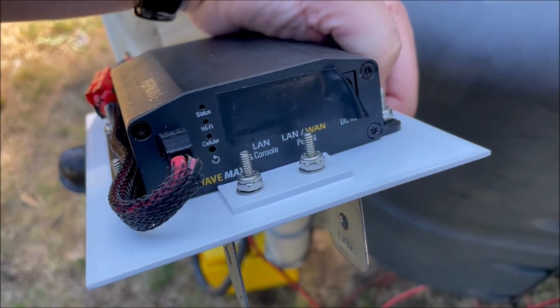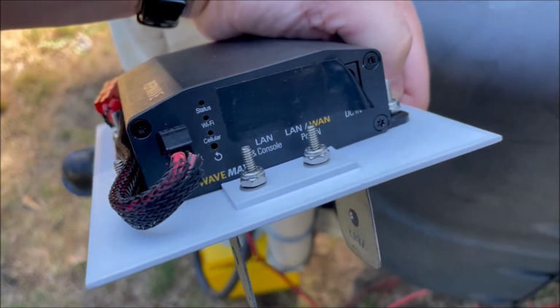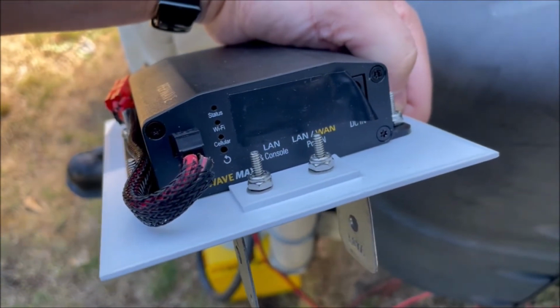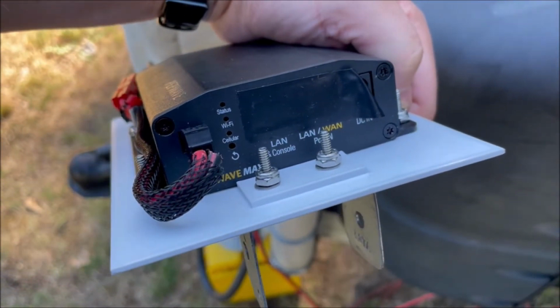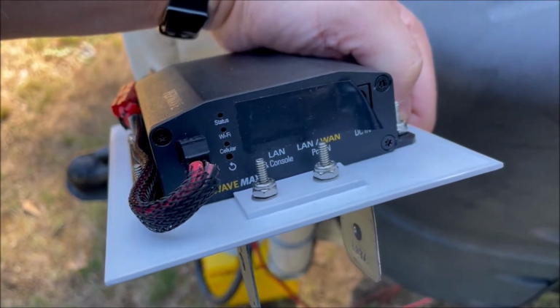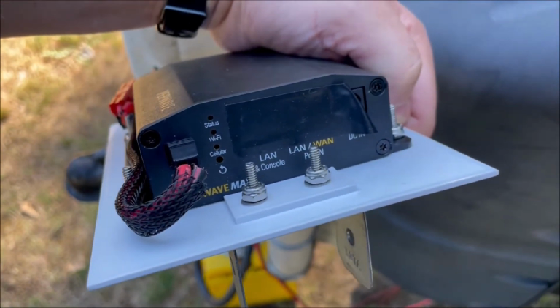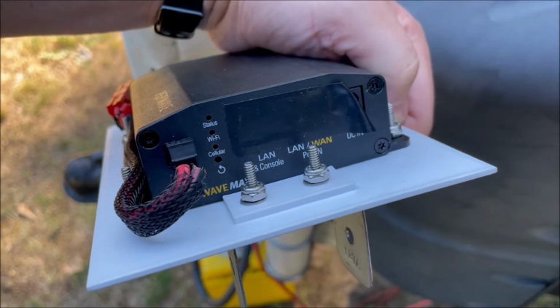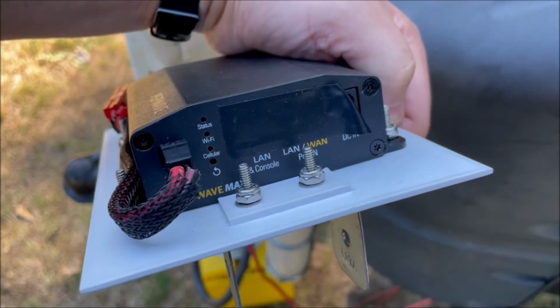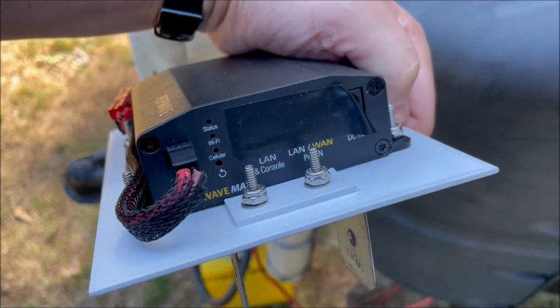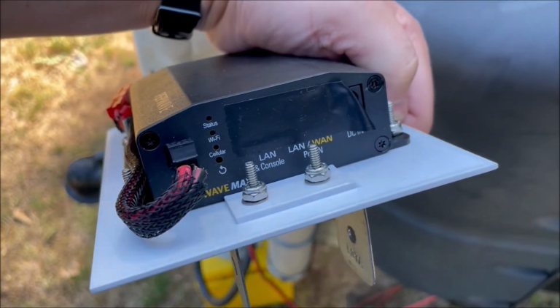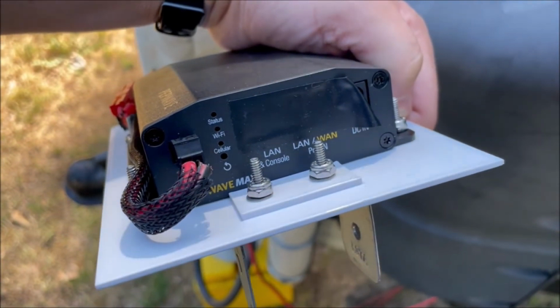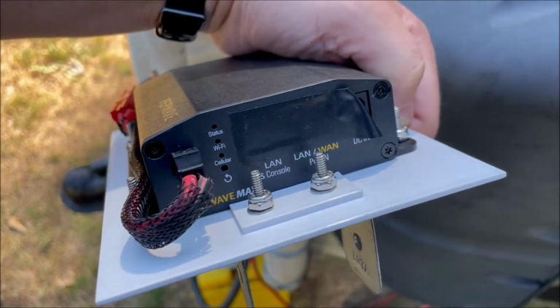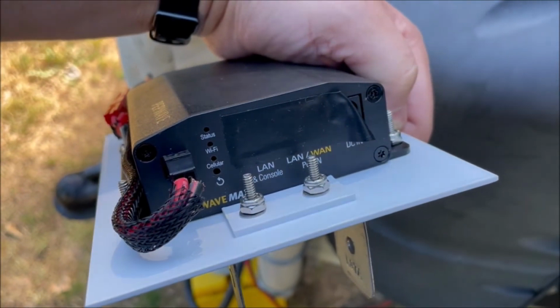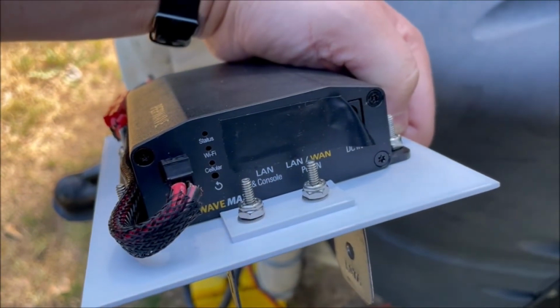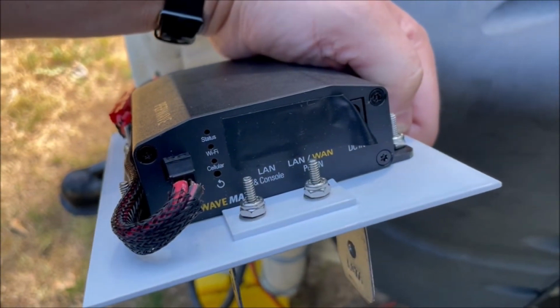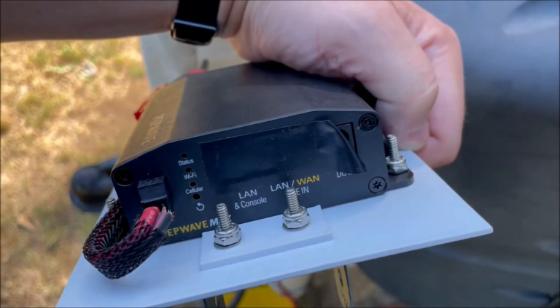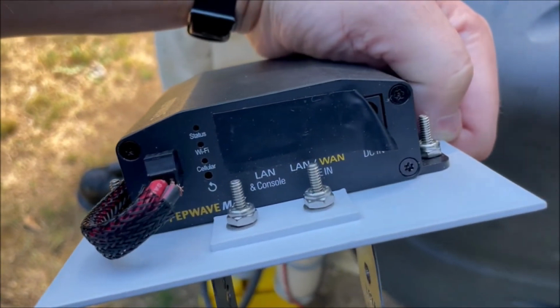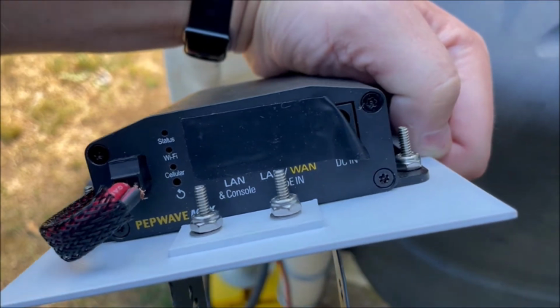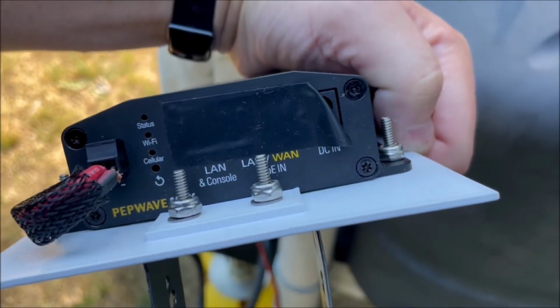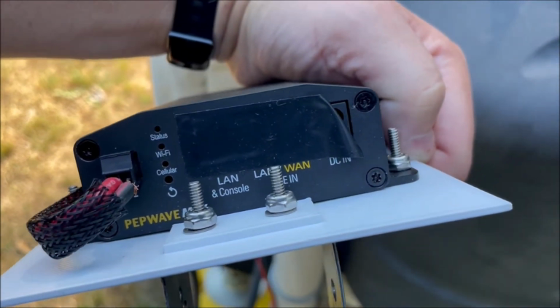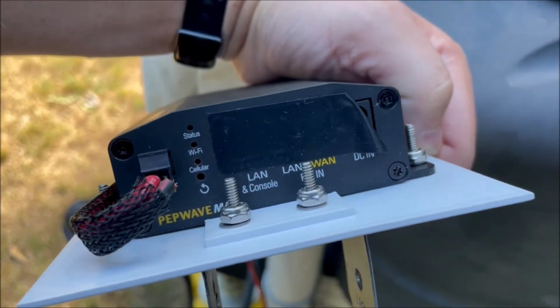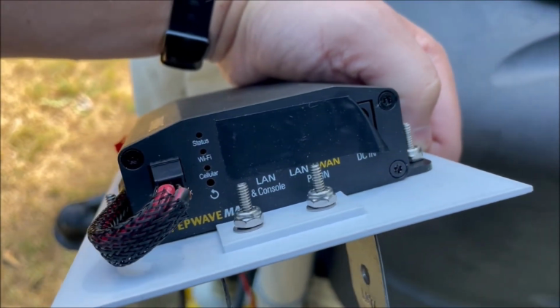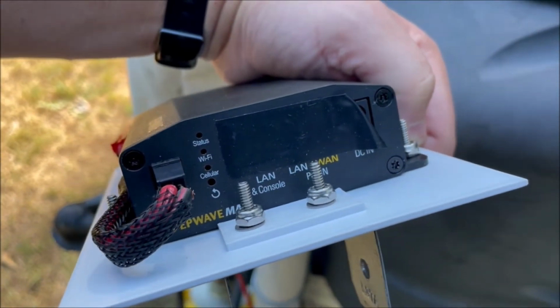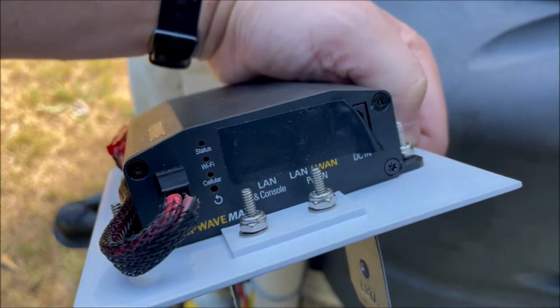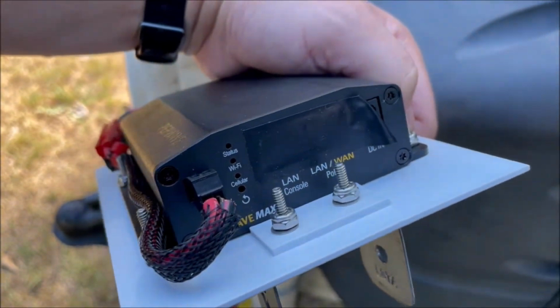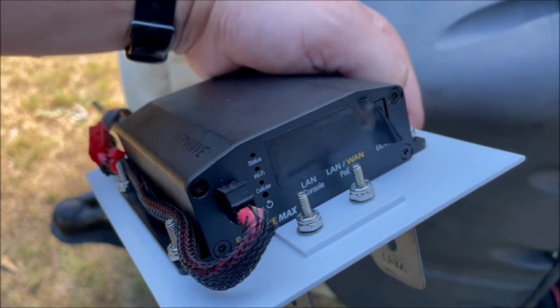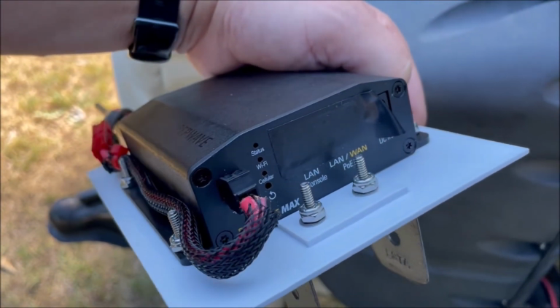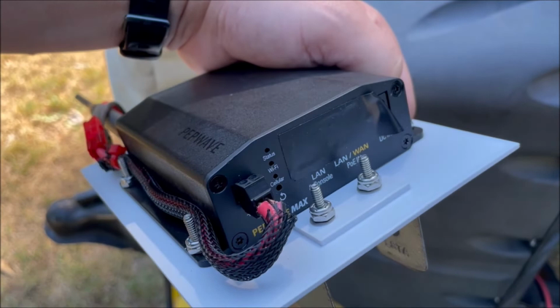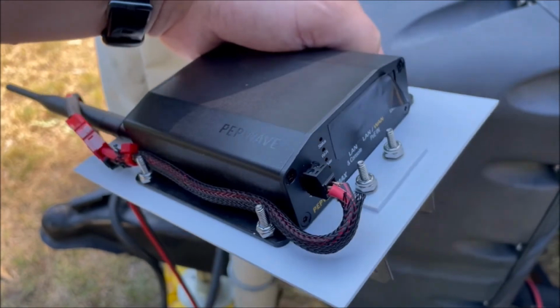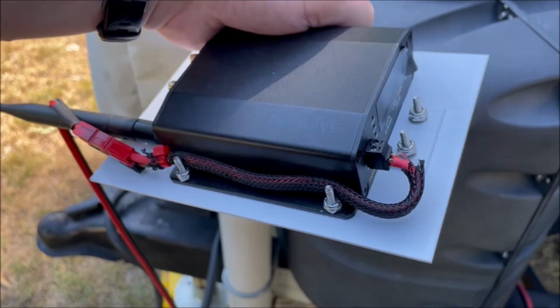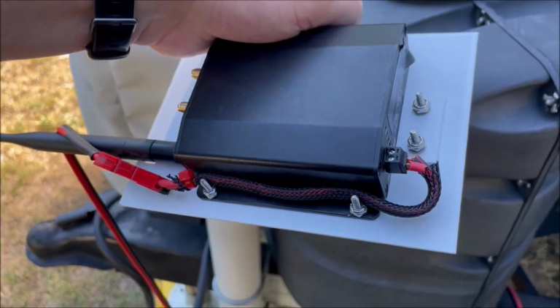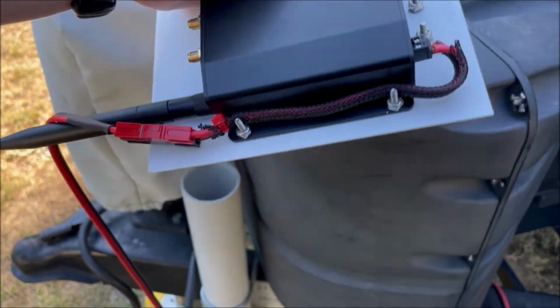This is the business end that gives you status lights — it's usually facing upwards. There are some LAN ports that I taped off. I sometimes use the DCN port when I'm using it indoors with smaller antennas. But that's it — that's the Pep Wave.